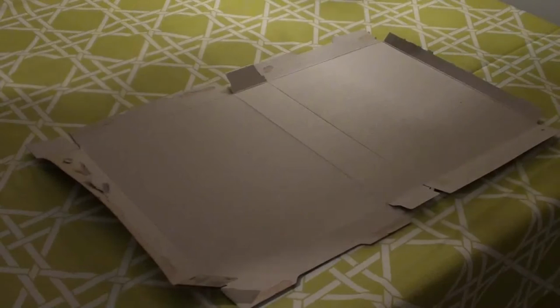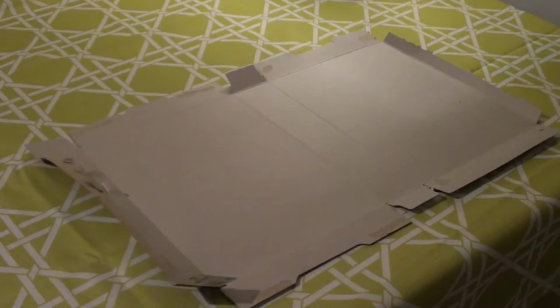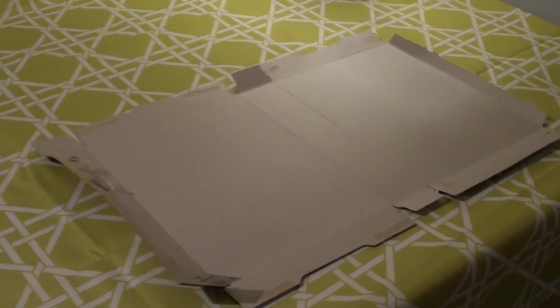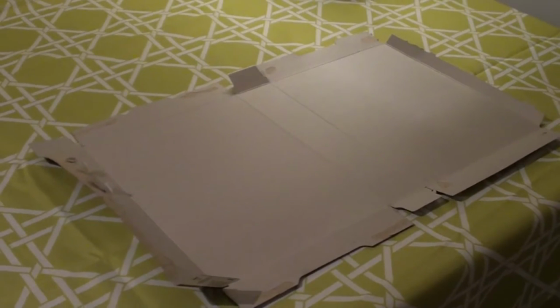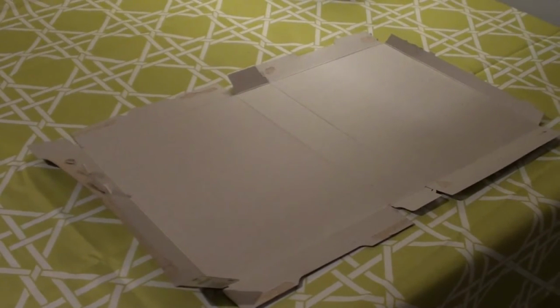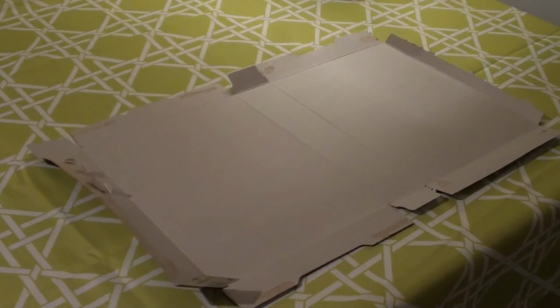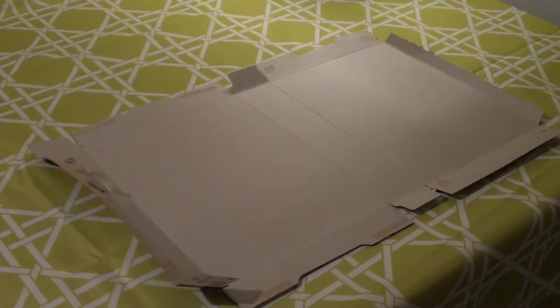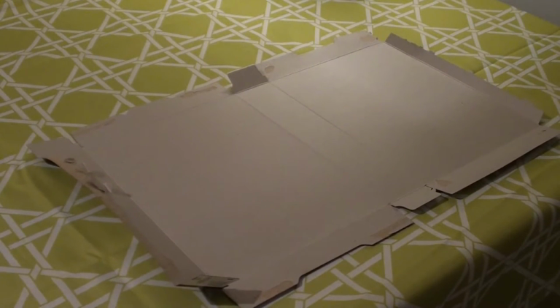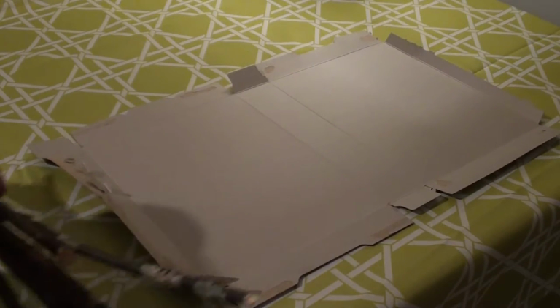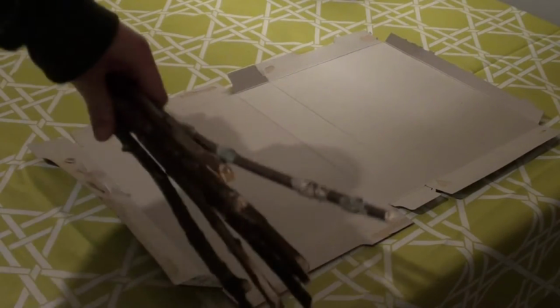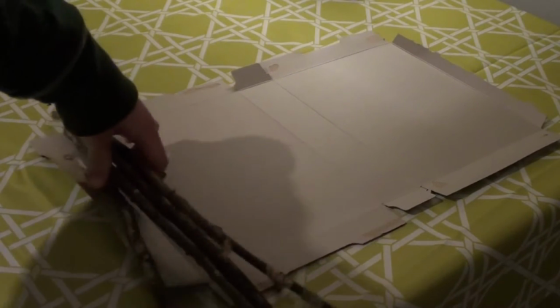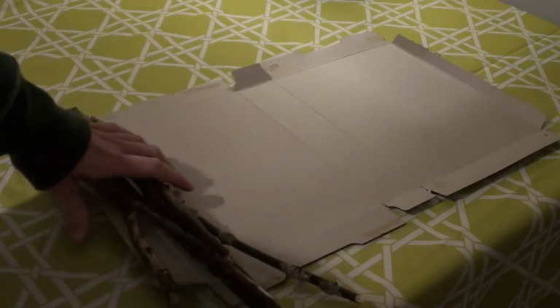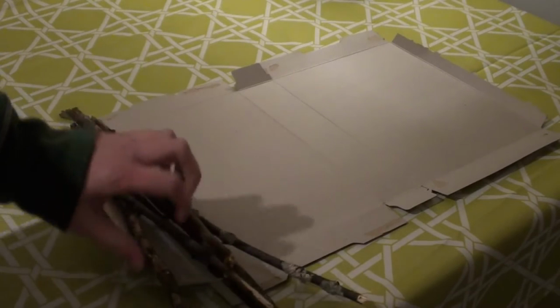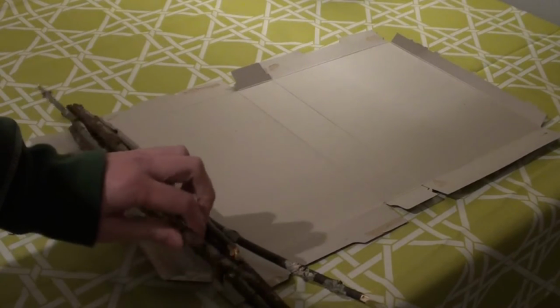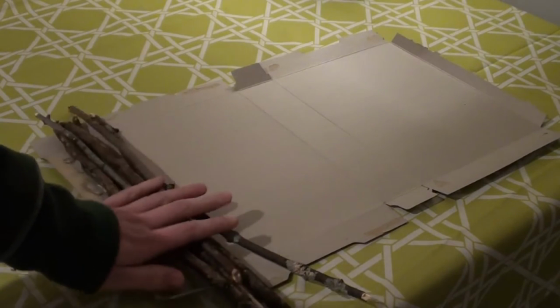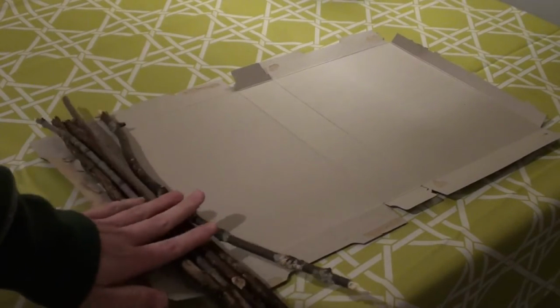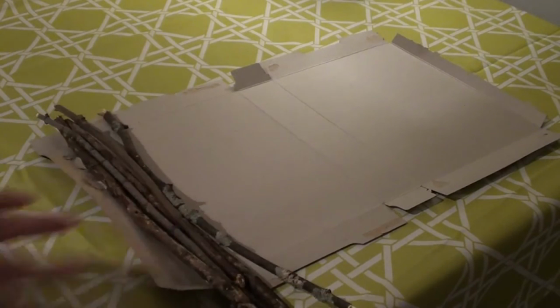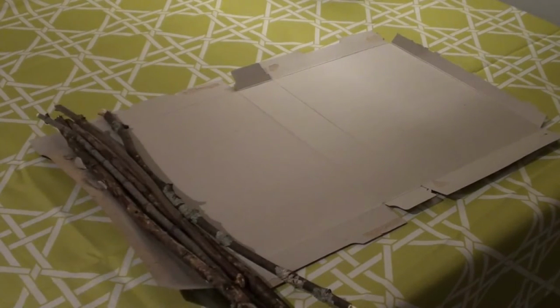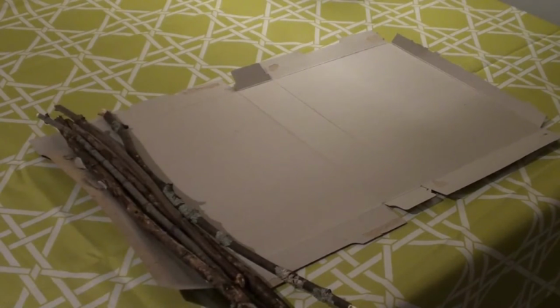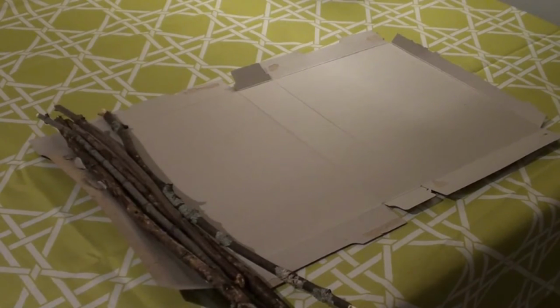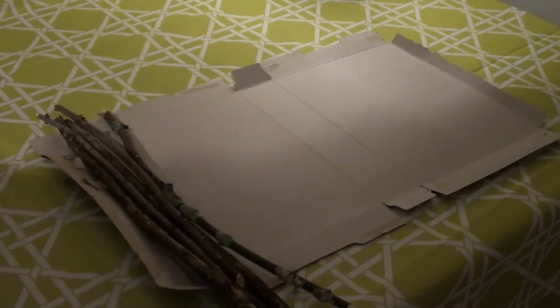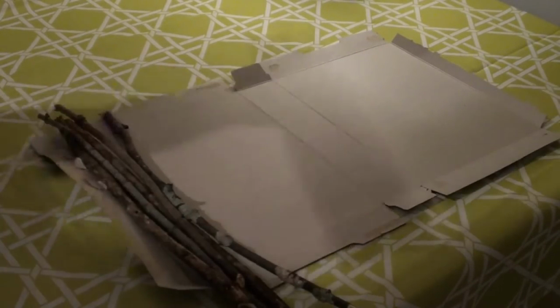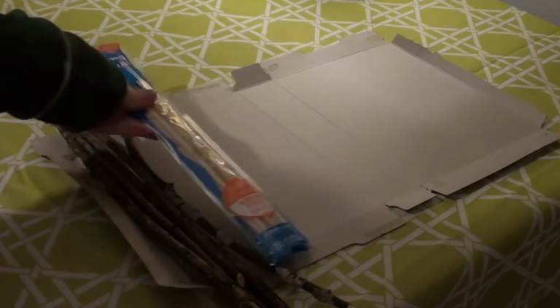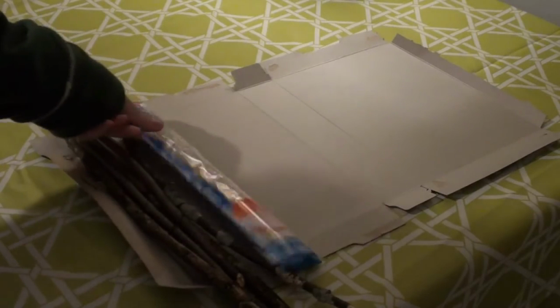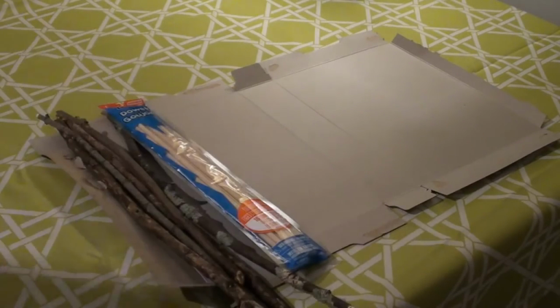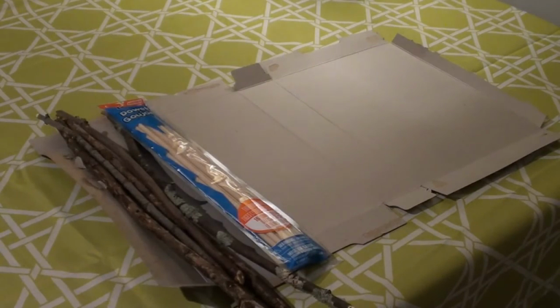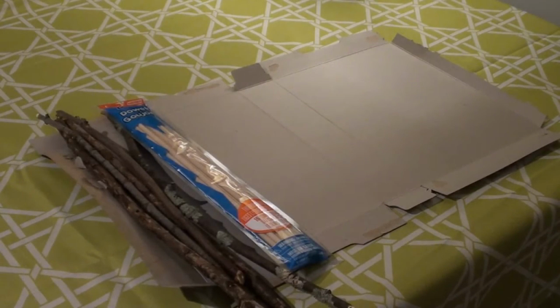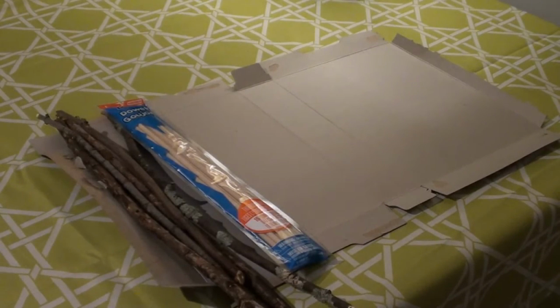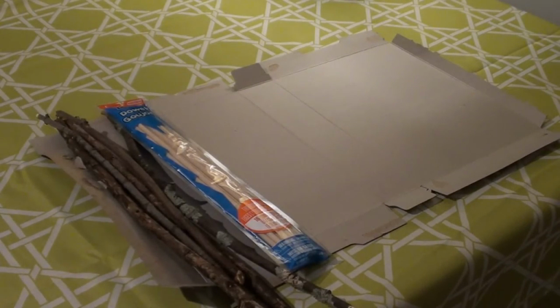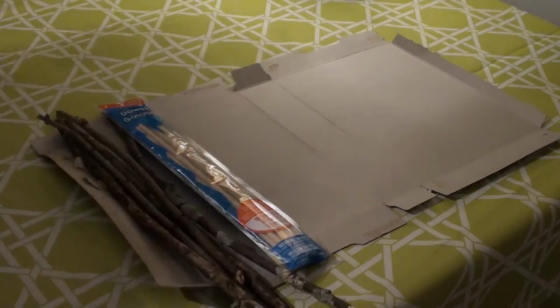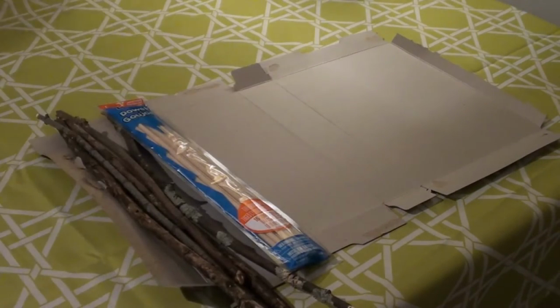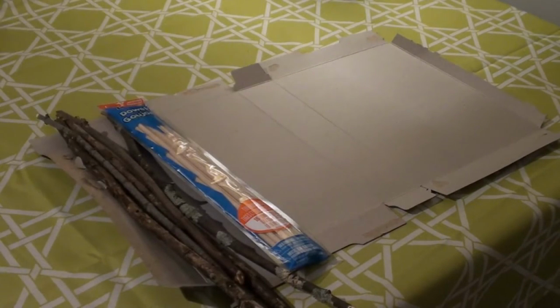All of the things that you will need to make your Harry Potter wand are sticks from outside. I grabbed a whole bunch so that I could decide which one I liked best. I also got some craft sticks from Walmart just in case the outdoor sticks didn't end up working out for me.